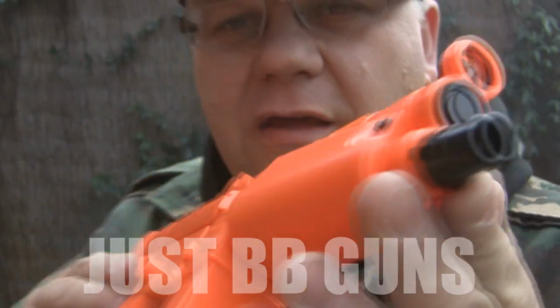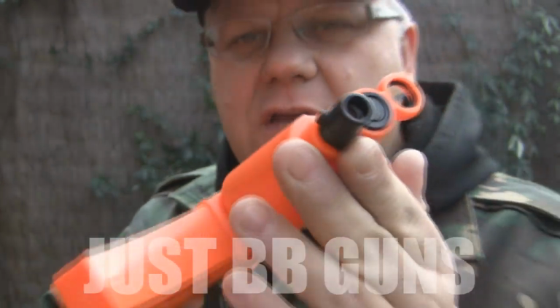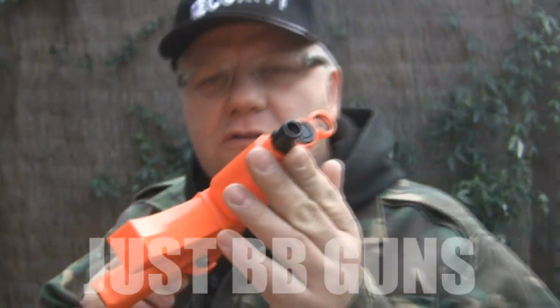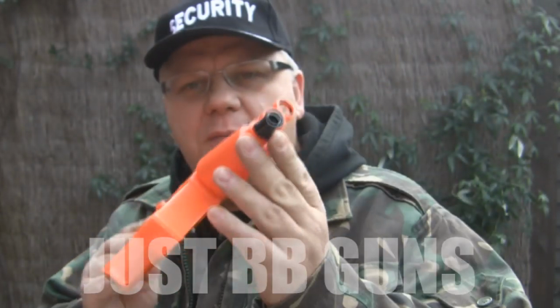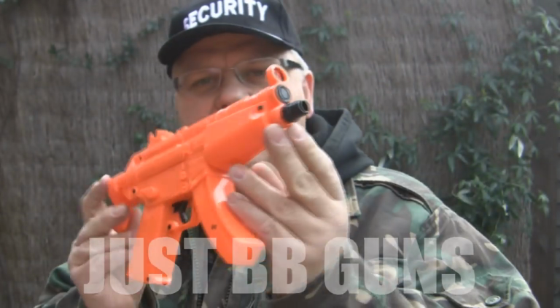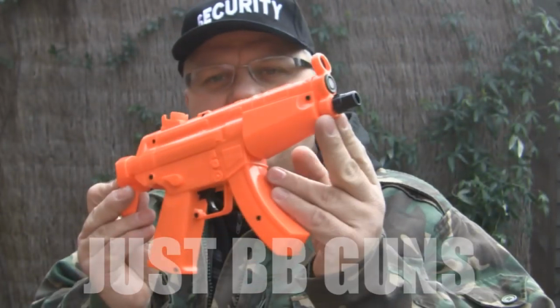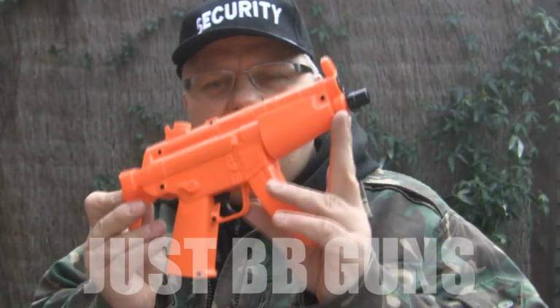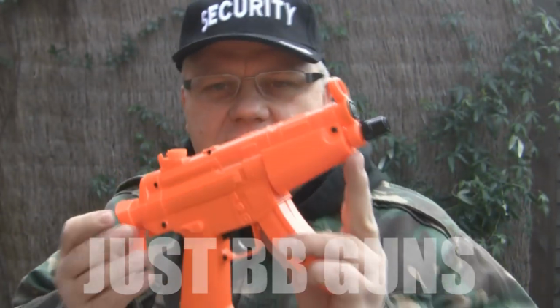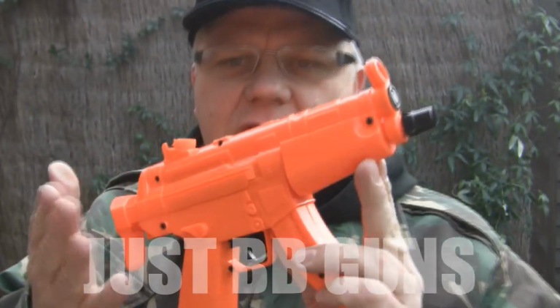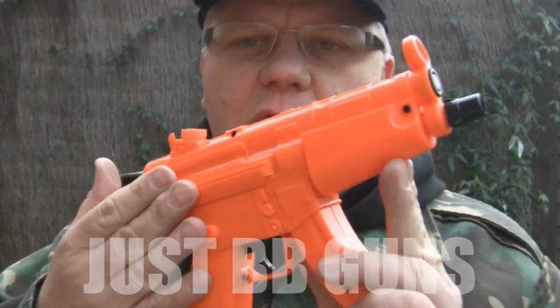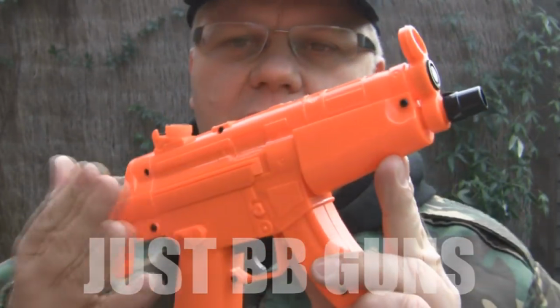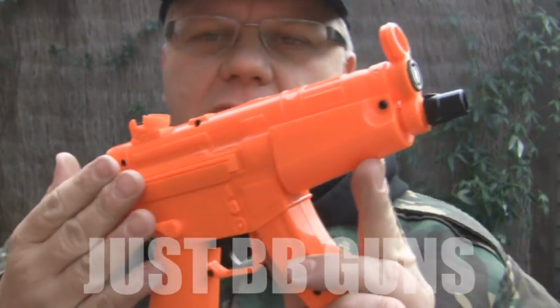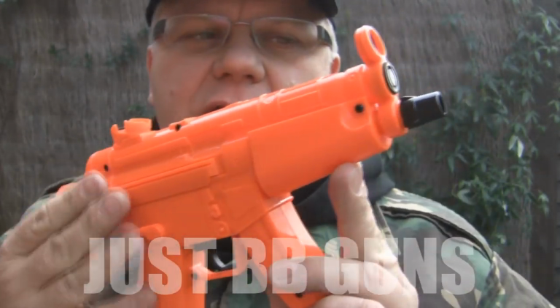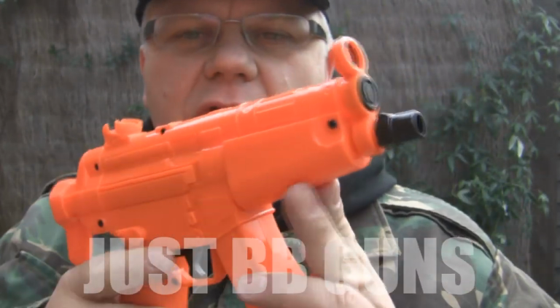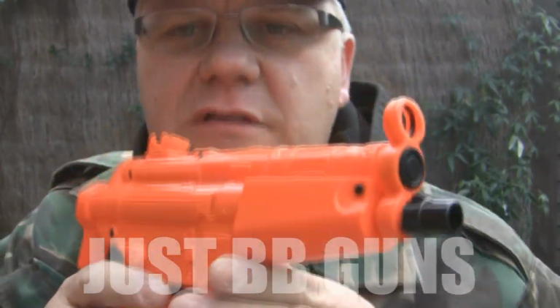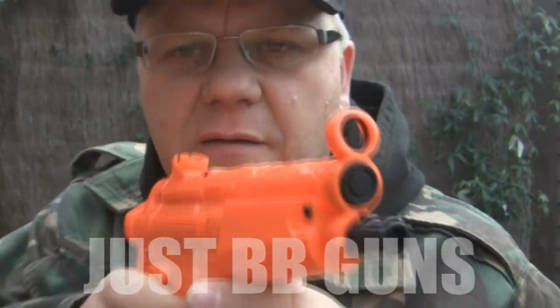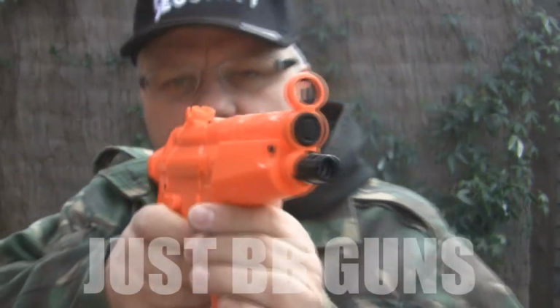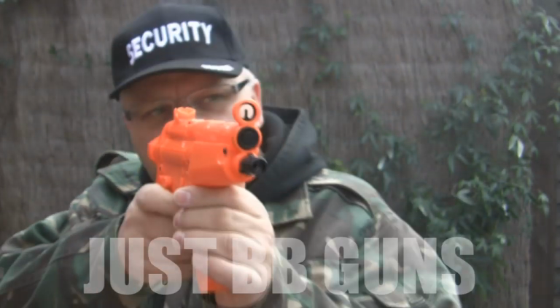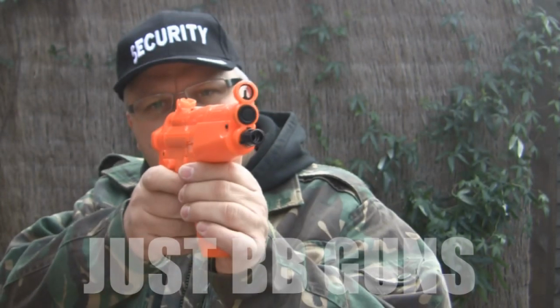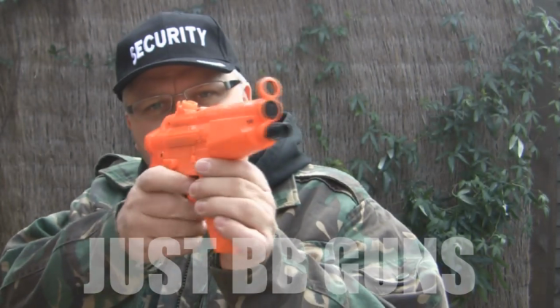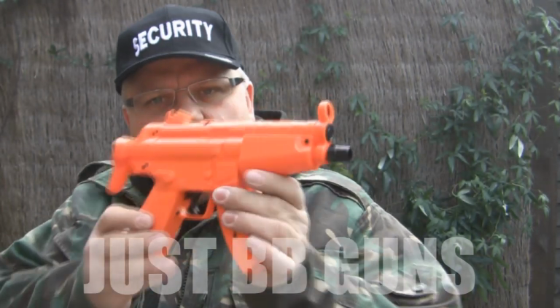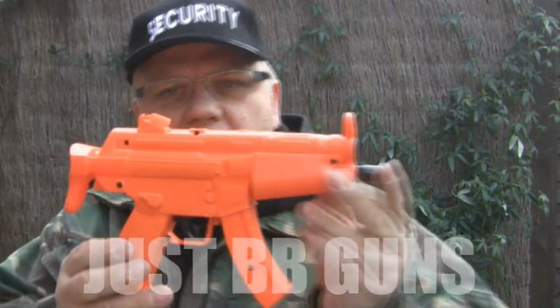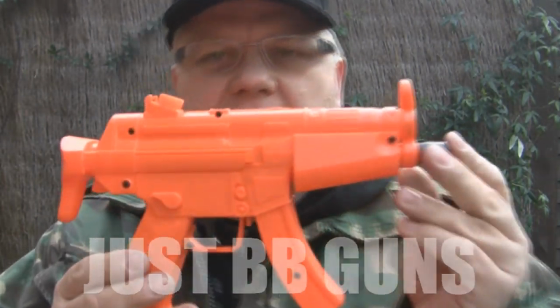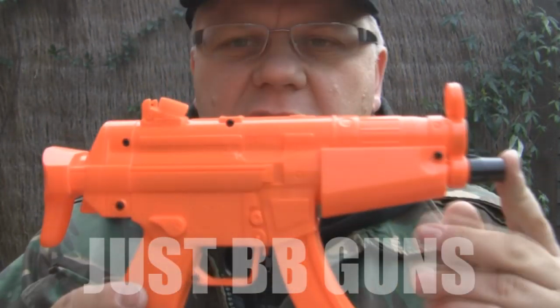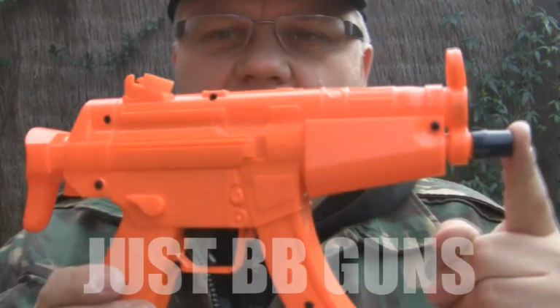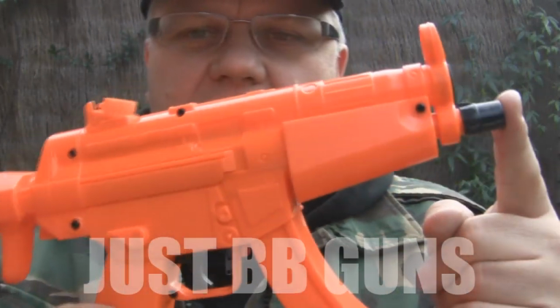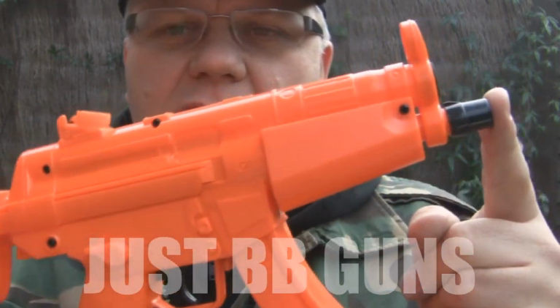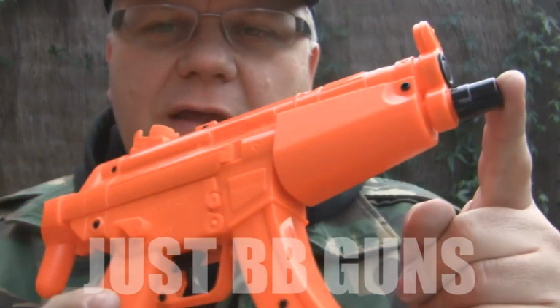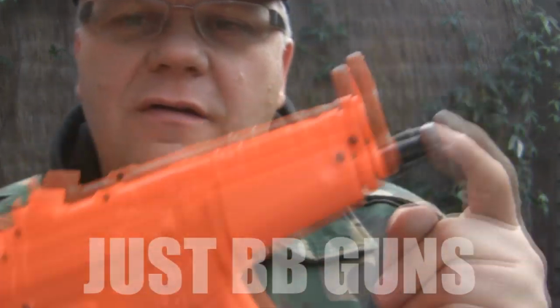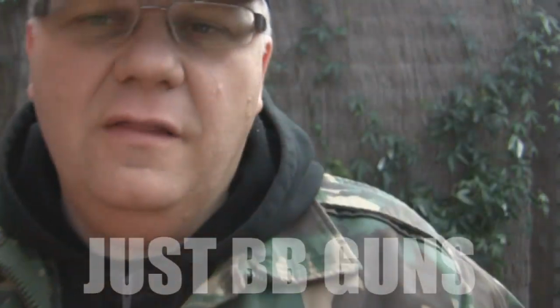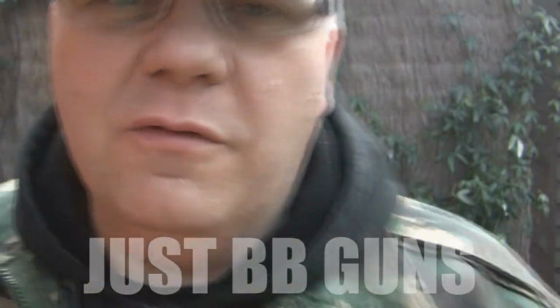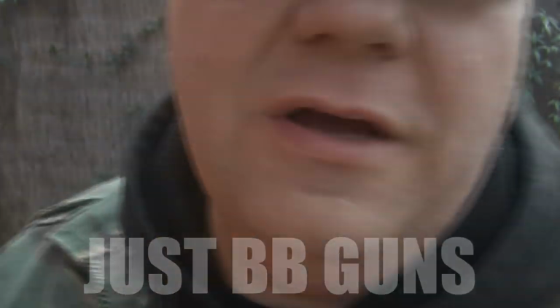There you go — take a look. It's on the website now. As I say, there are four in the range of these micro guns from HFC. Take a look right now, they're on the website.